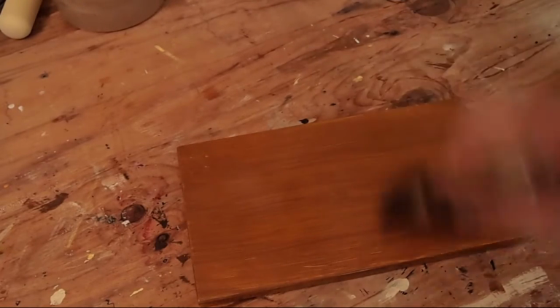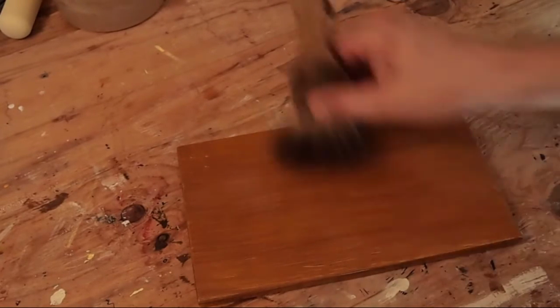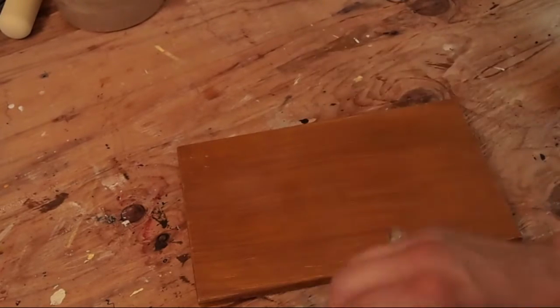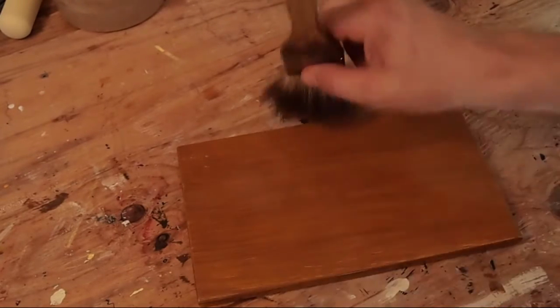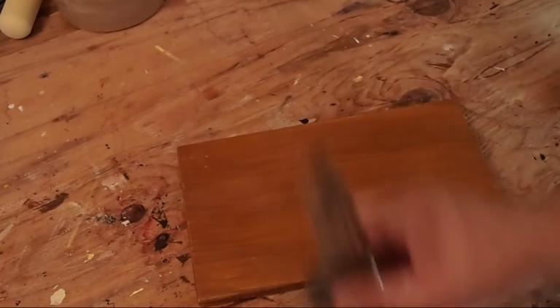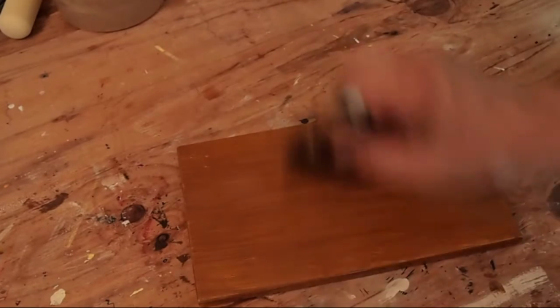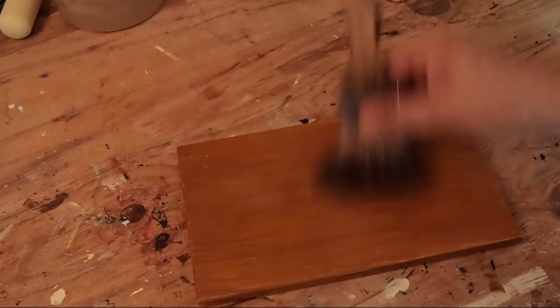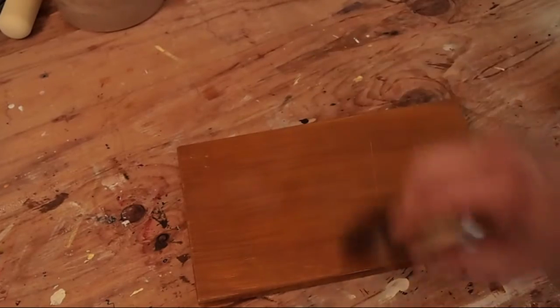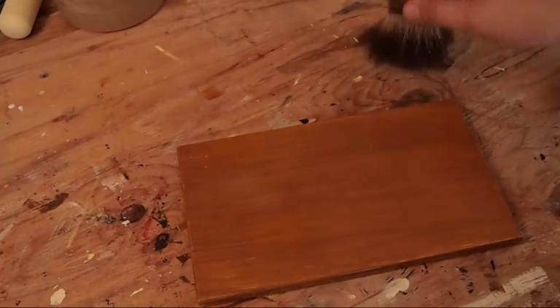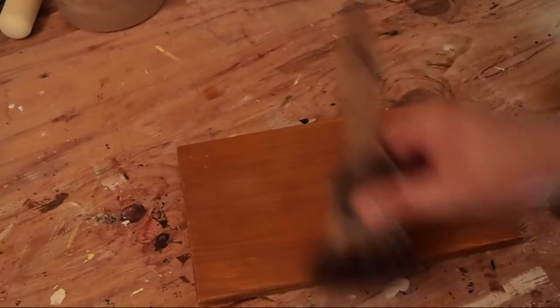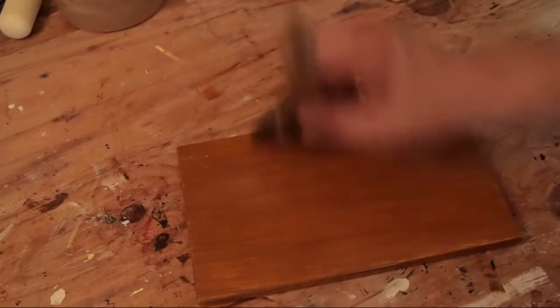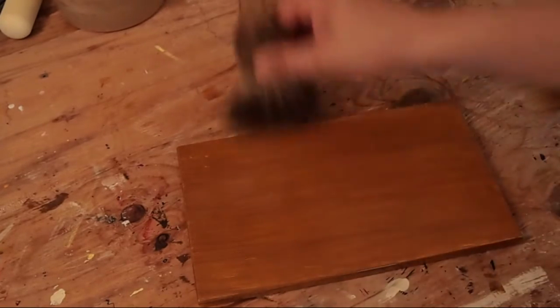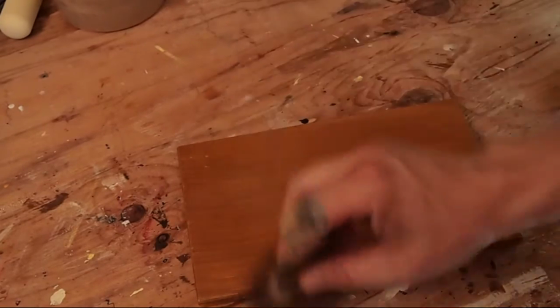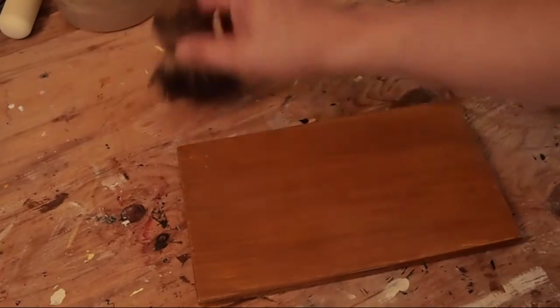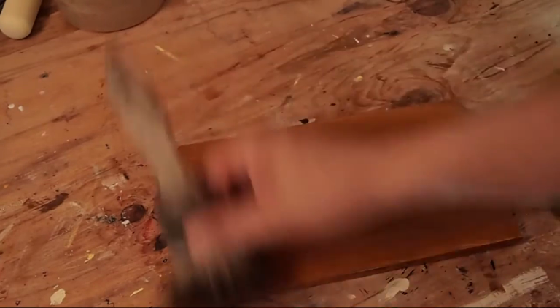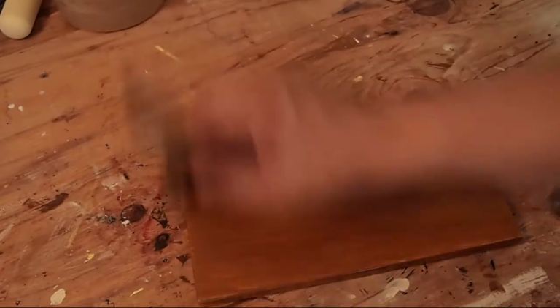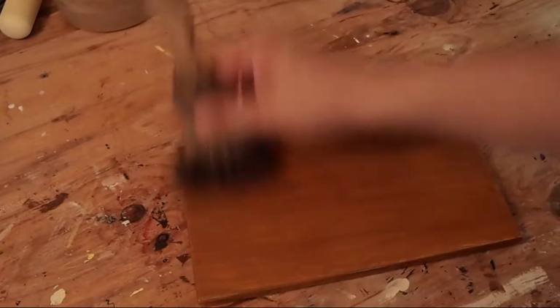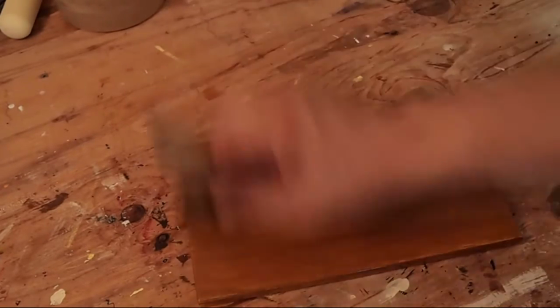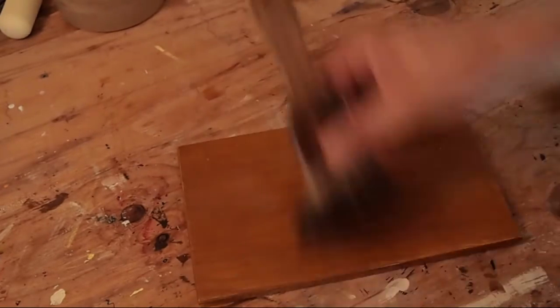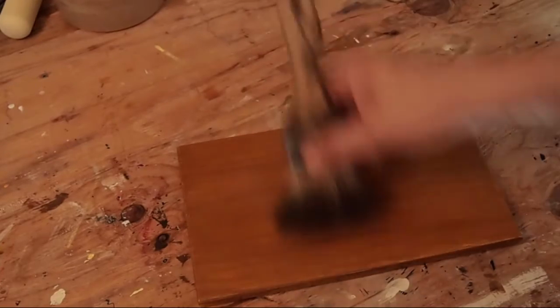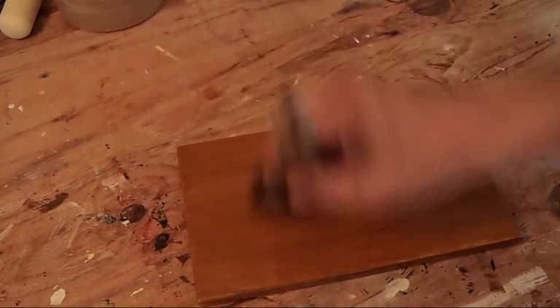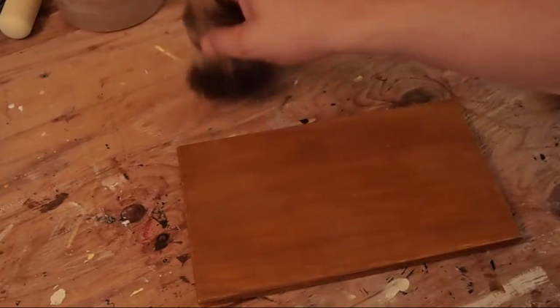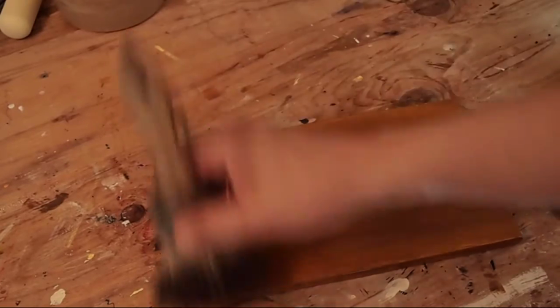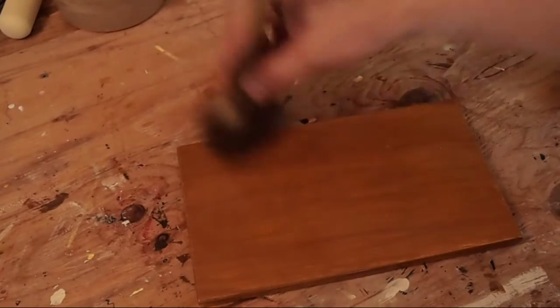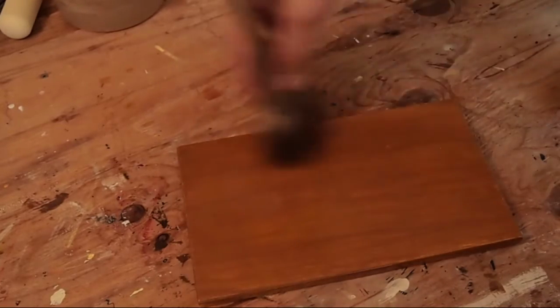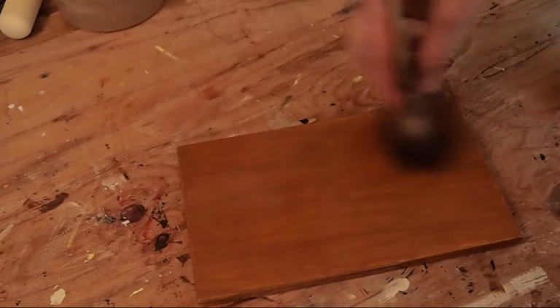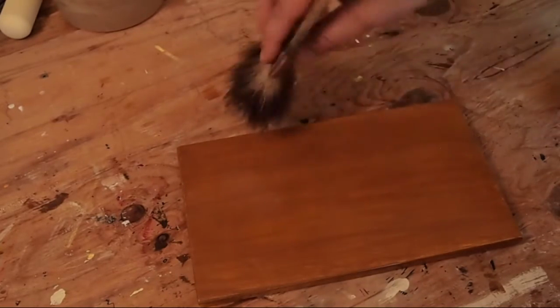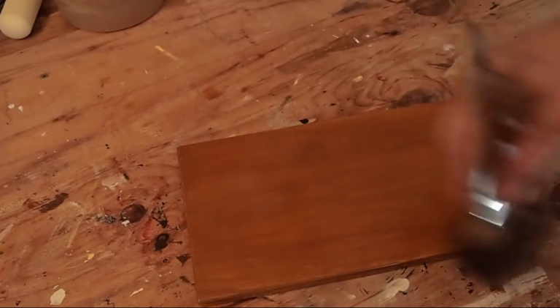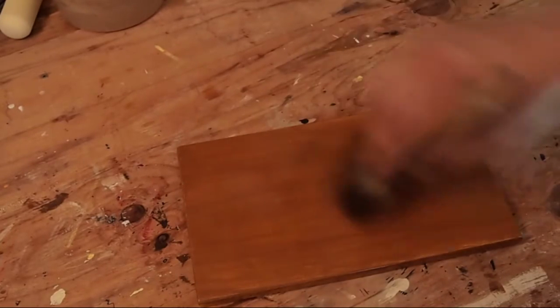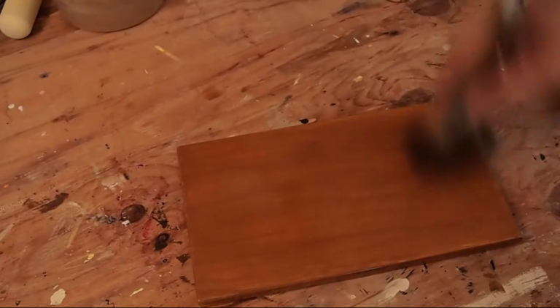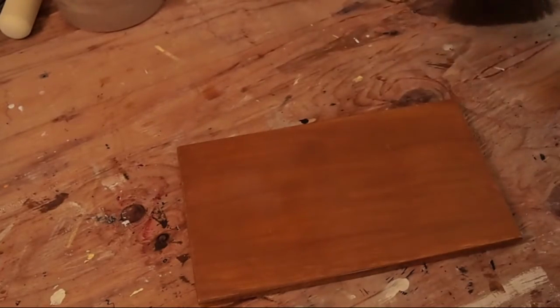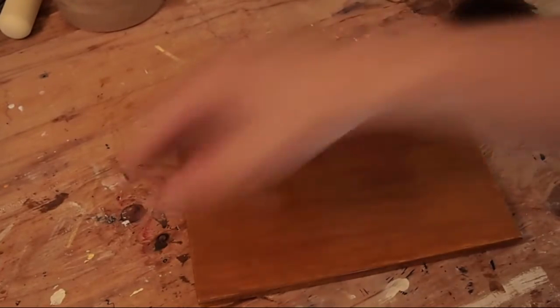Now I'm going to soften with the Badger Blender across that brushwork. I just want to basically remove most of the brush marks that happened when I stretched the glaze on.